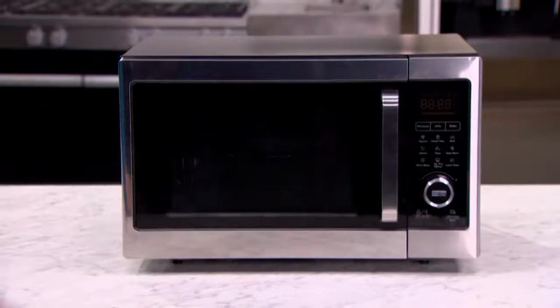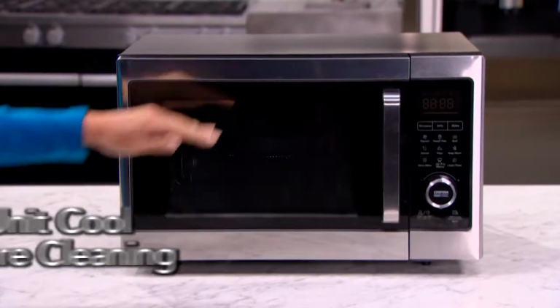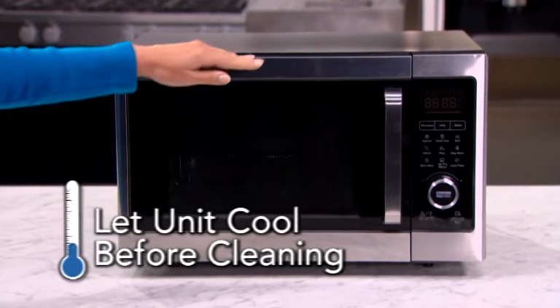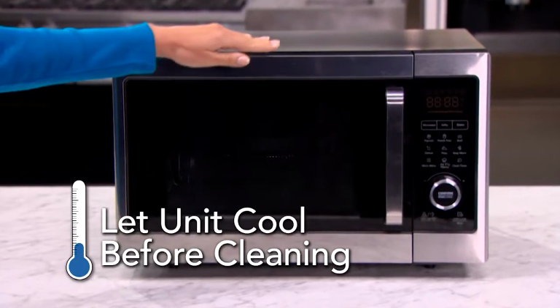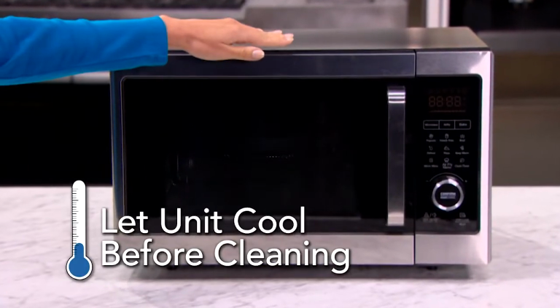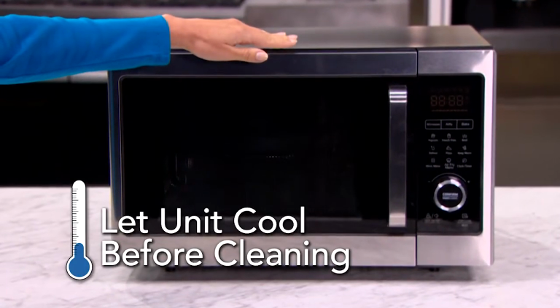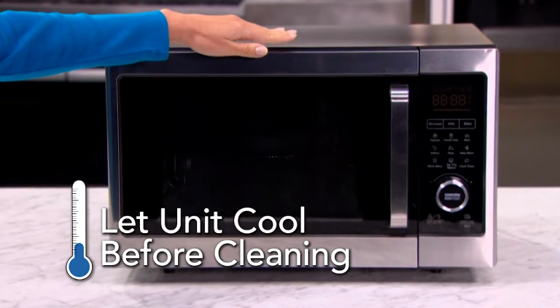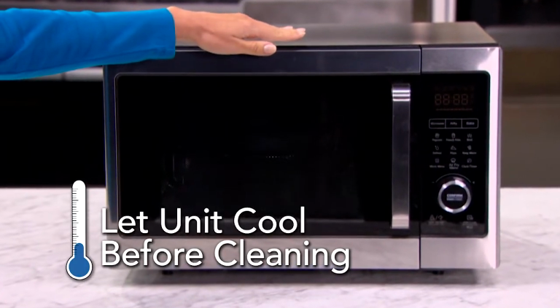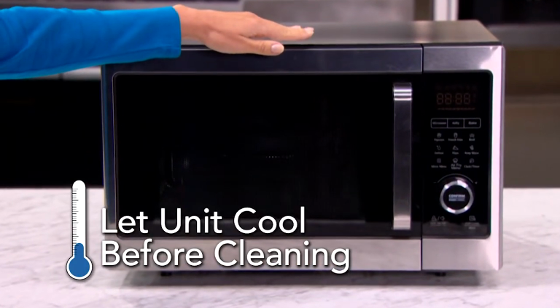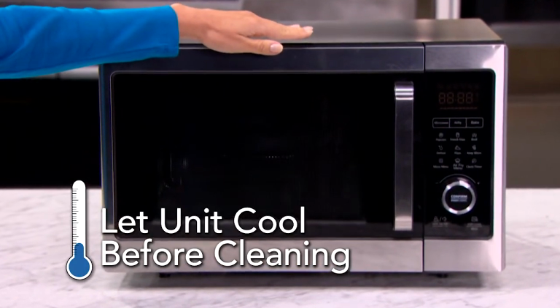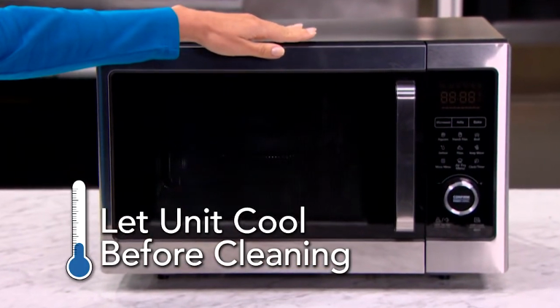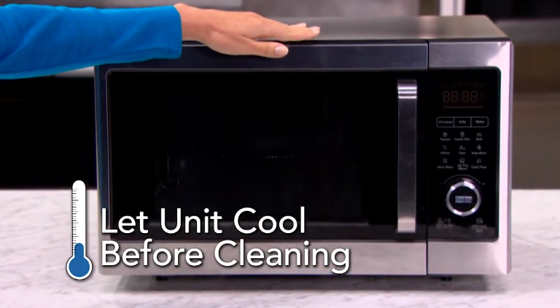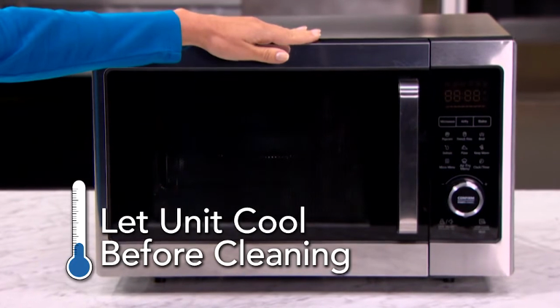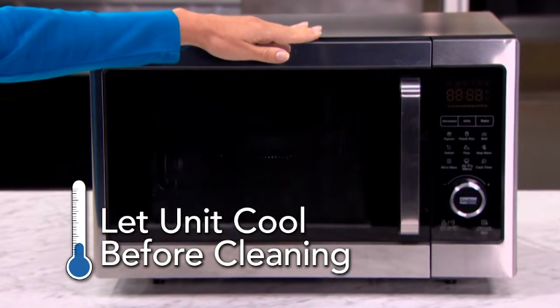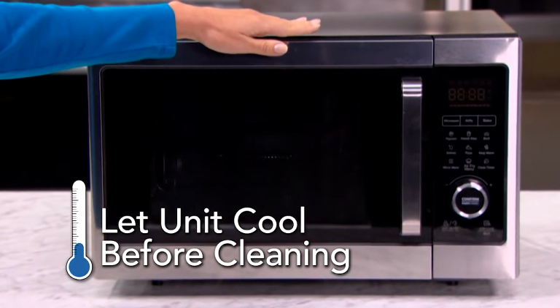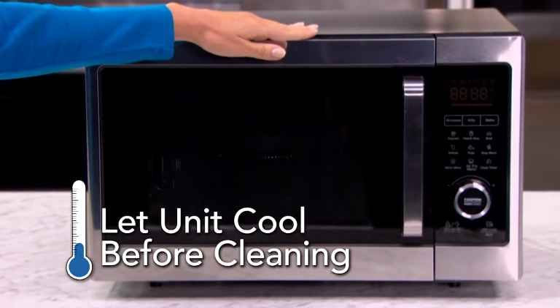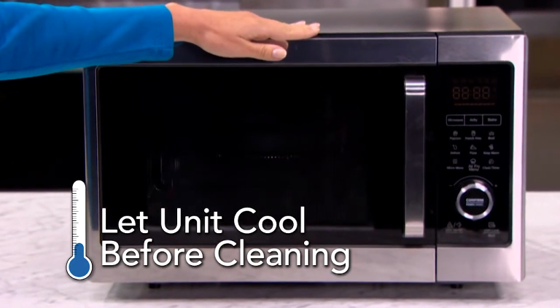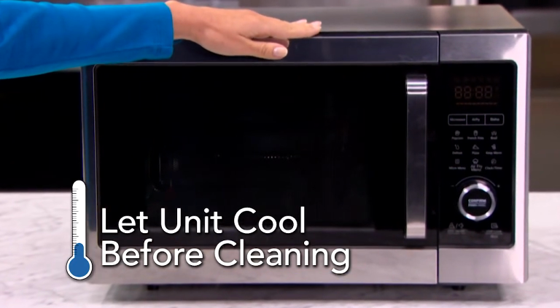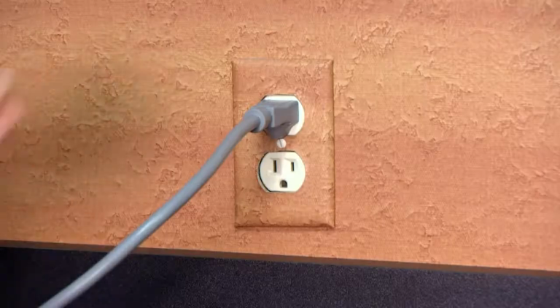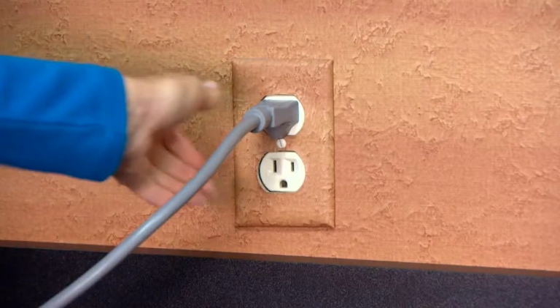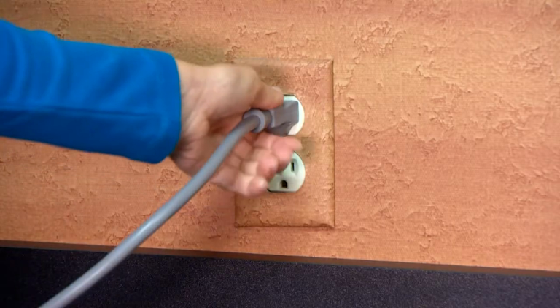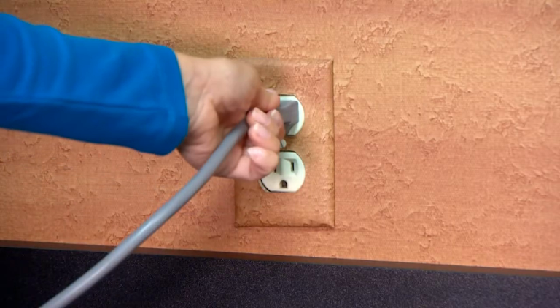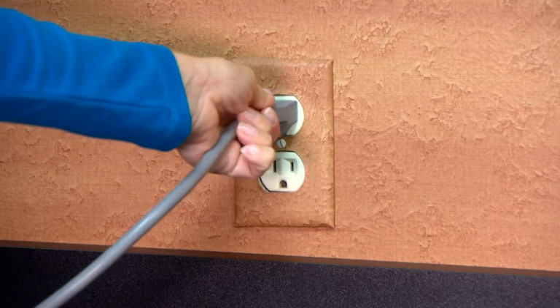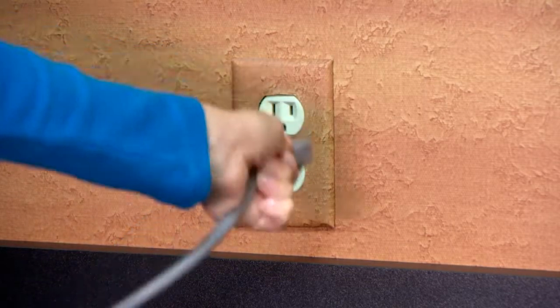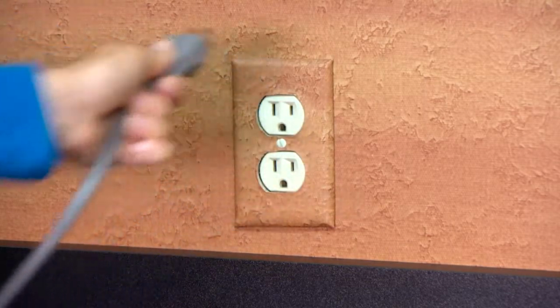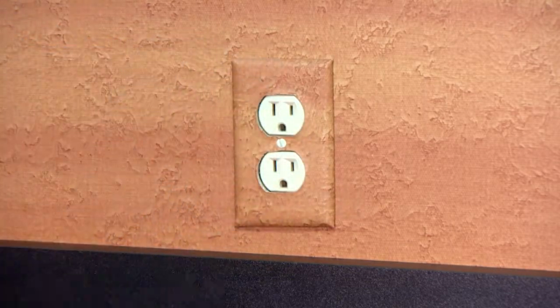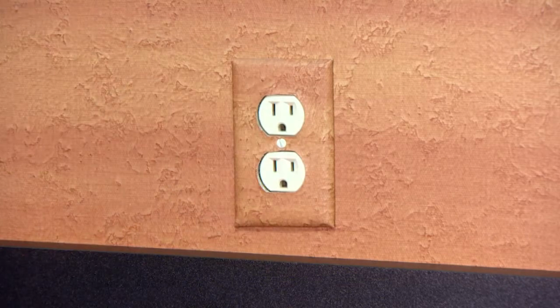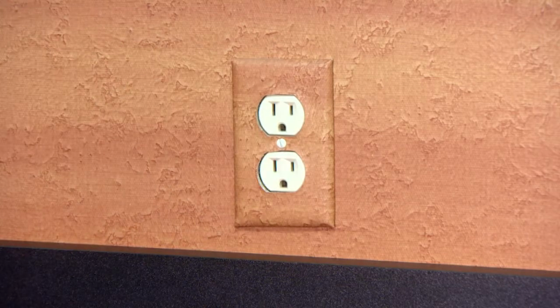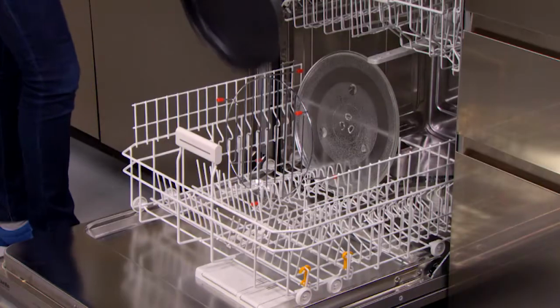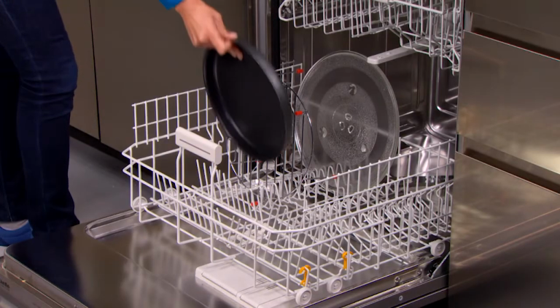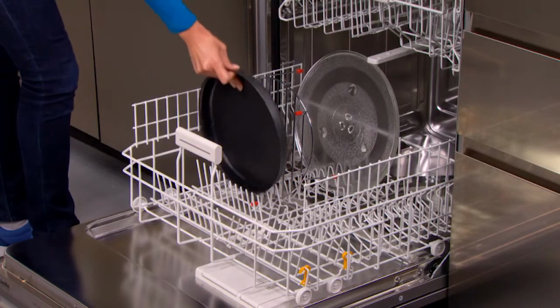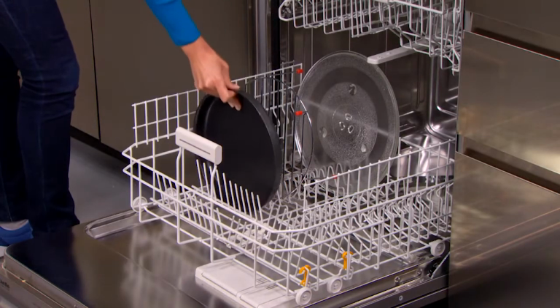It is important to always let your PowerXL microwave air fryer cool down before you try to clean it. You may even want to remove the power cord from the wall outlet.